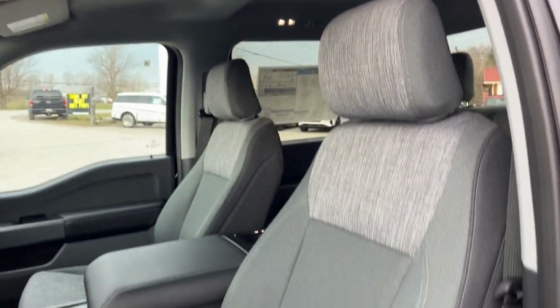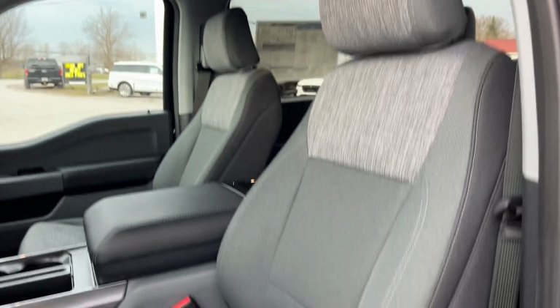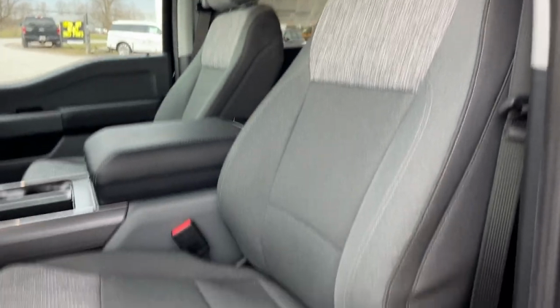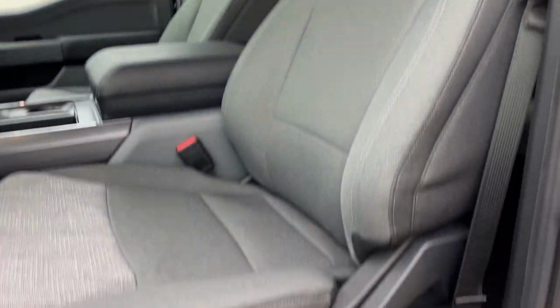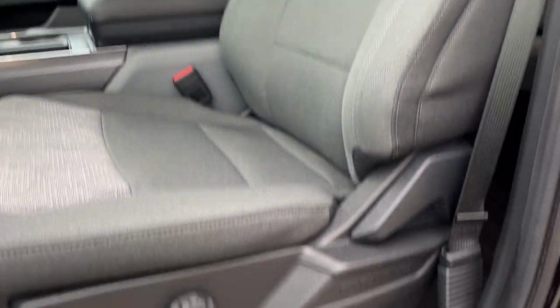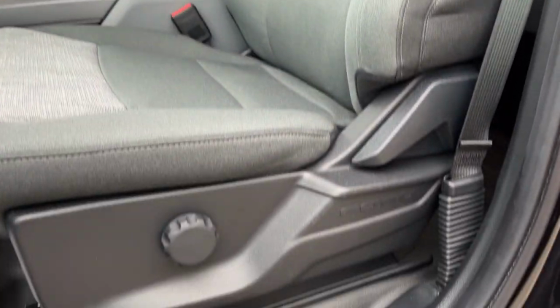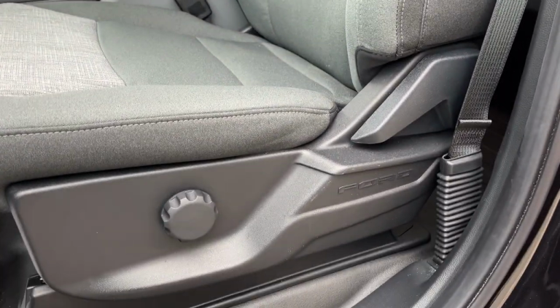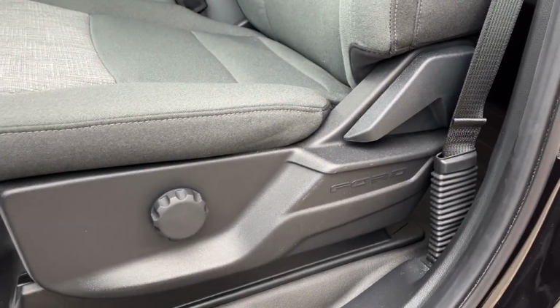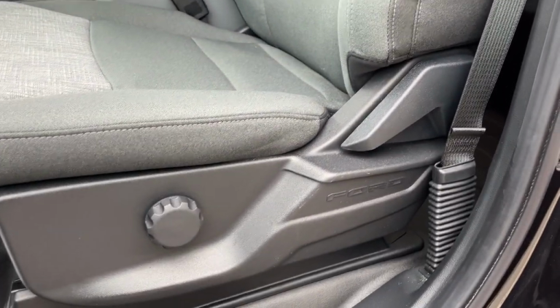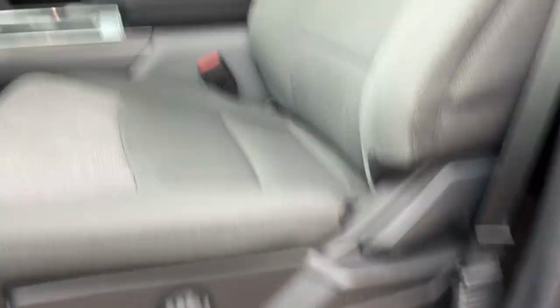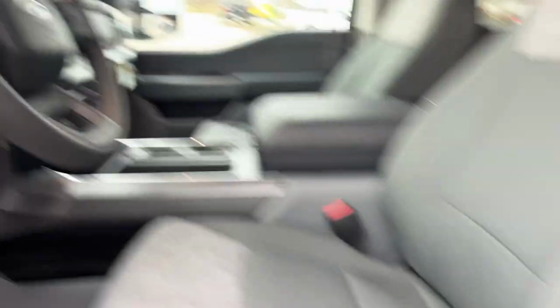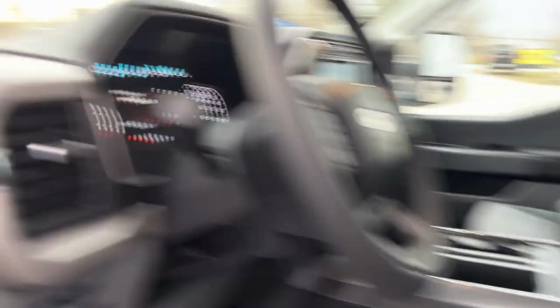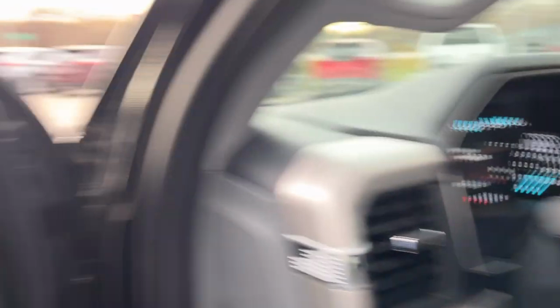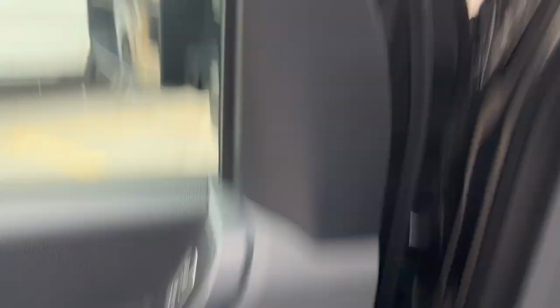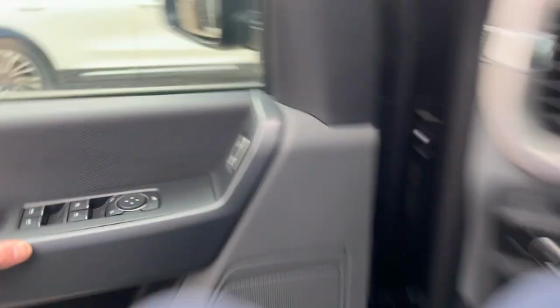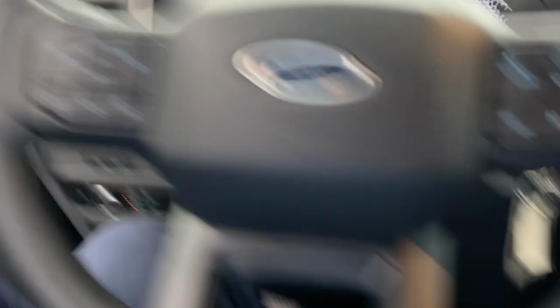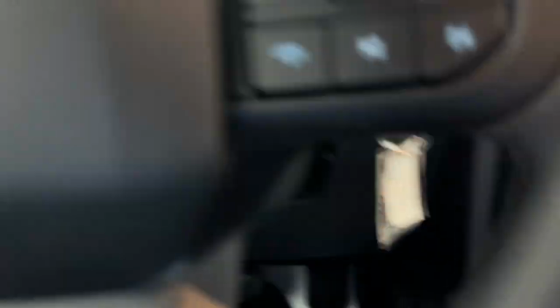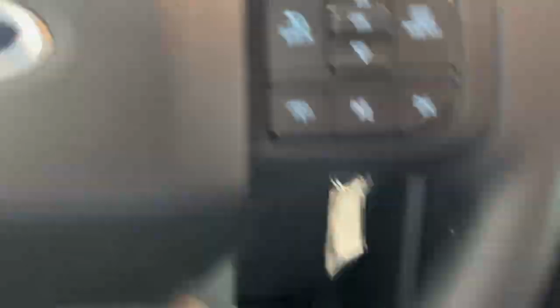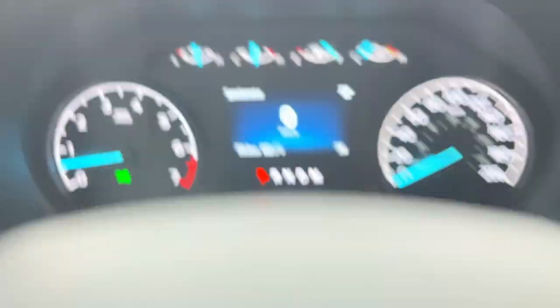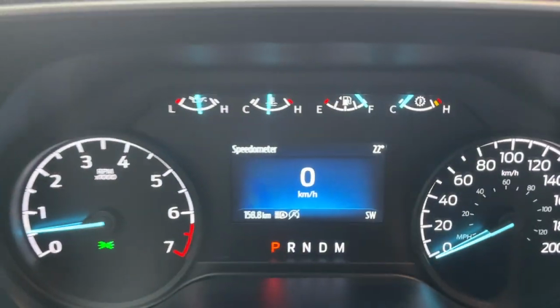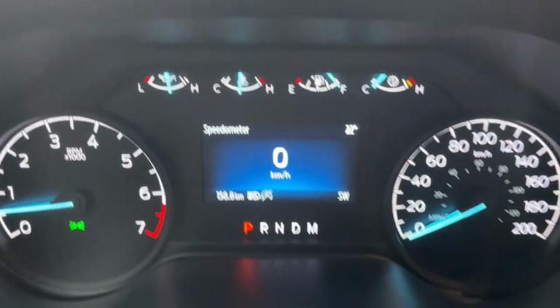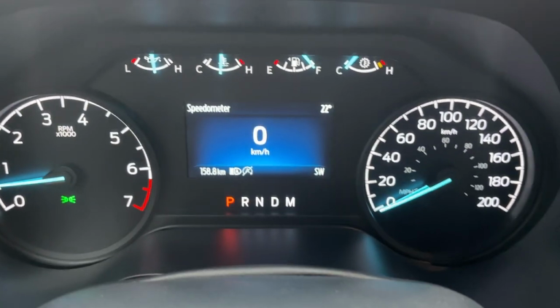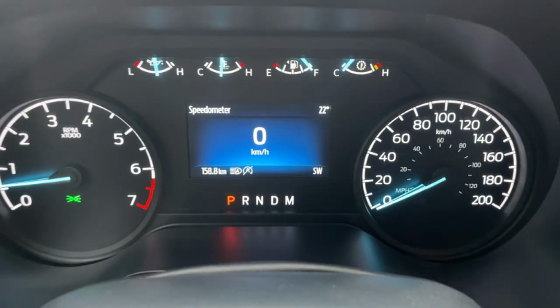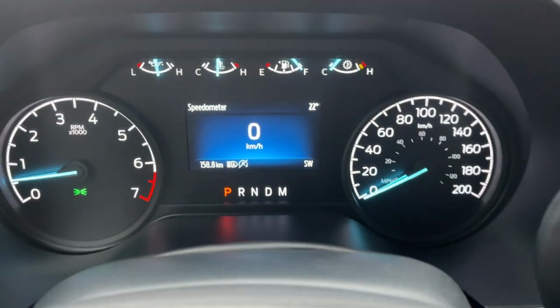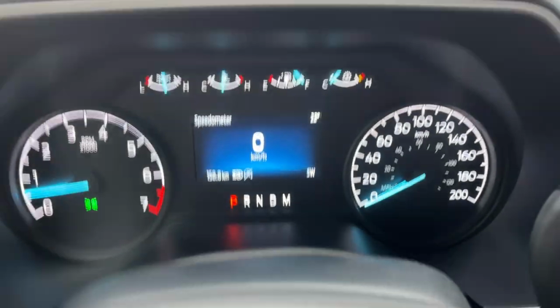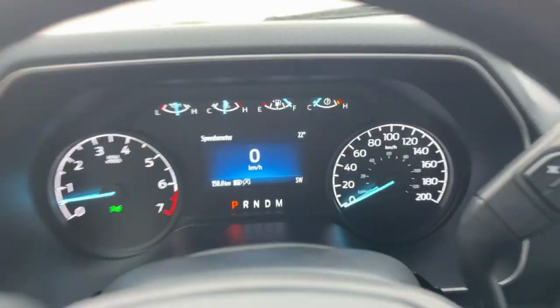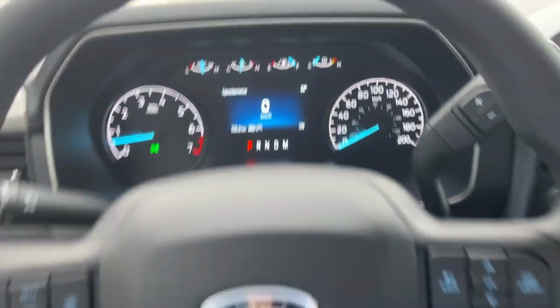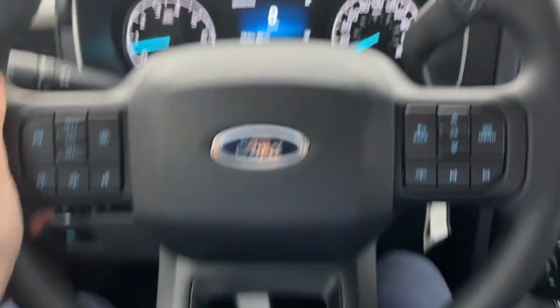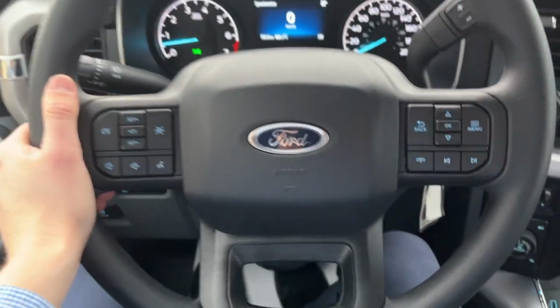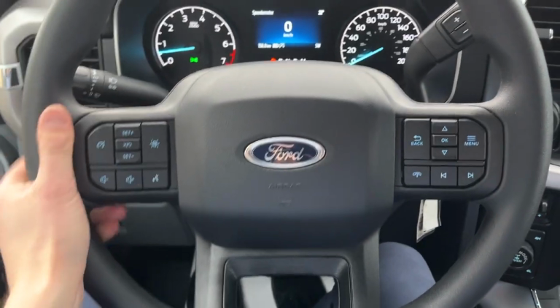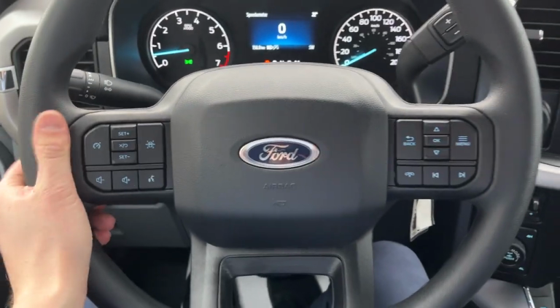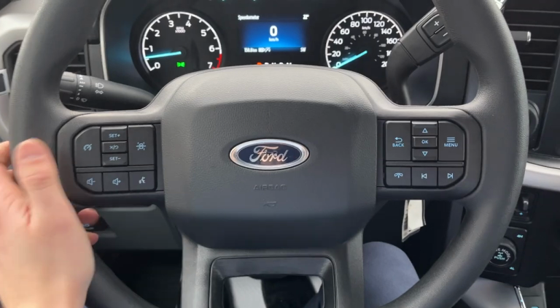Really comfortable front bucket seats with the console. Your driver's seat has a manual lumbar adjustment. Stepping into the vehicle you do have a customizable four inch display right behind the steering wheel. The steering wheel is really comfortable here.